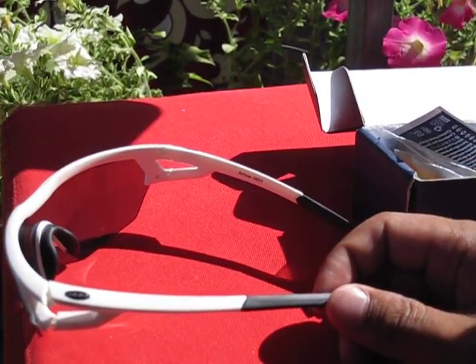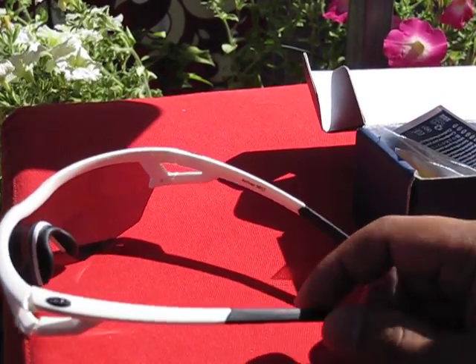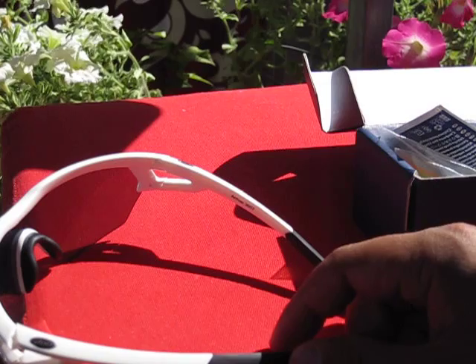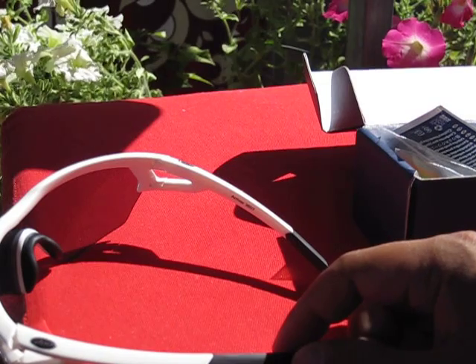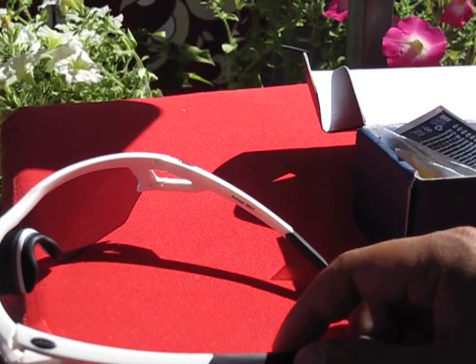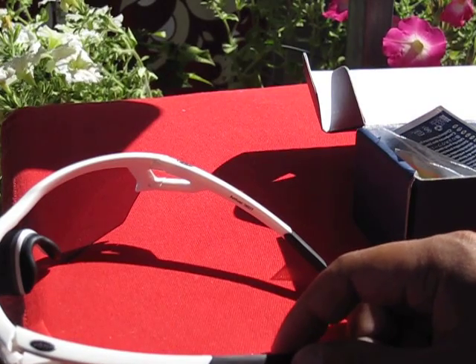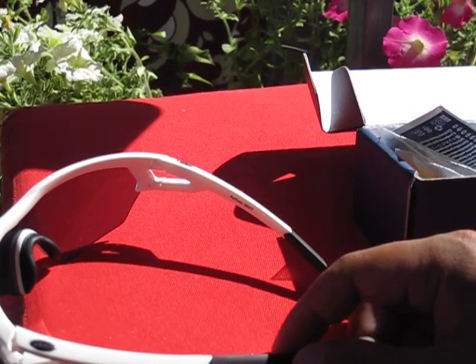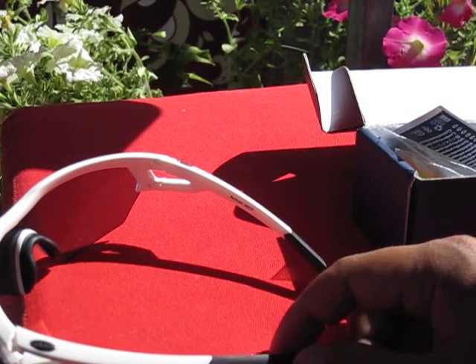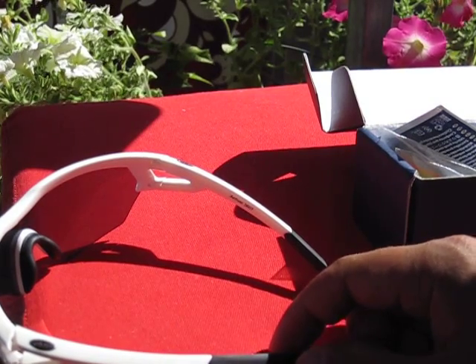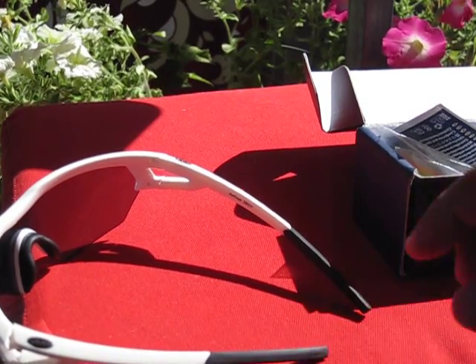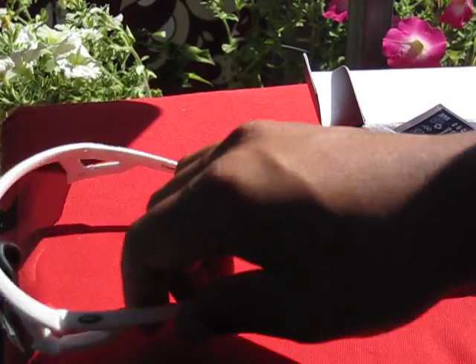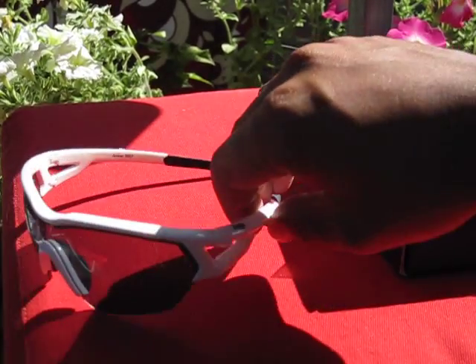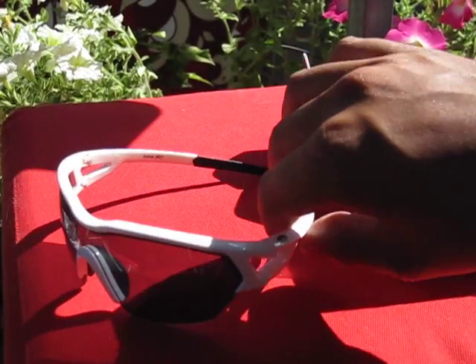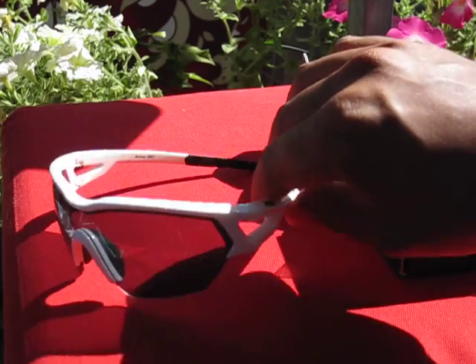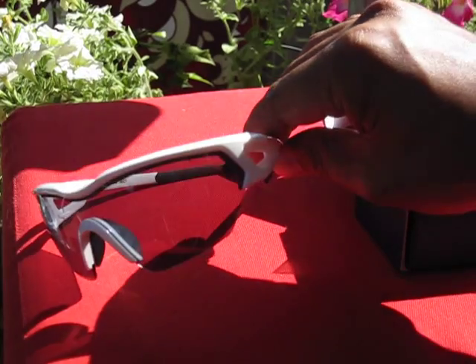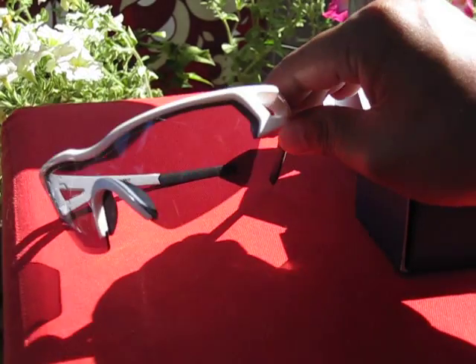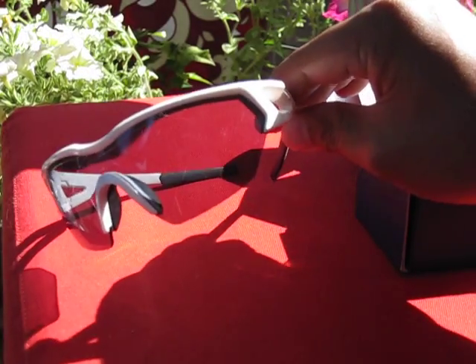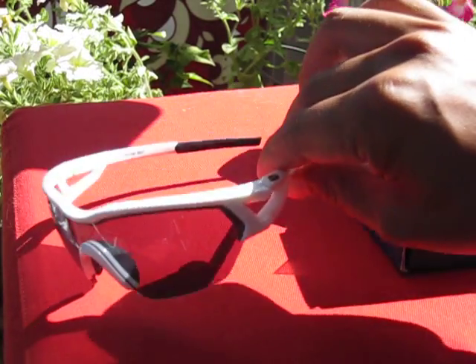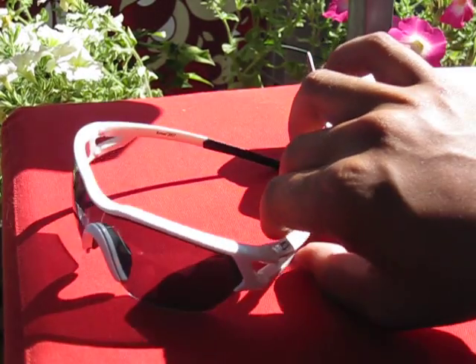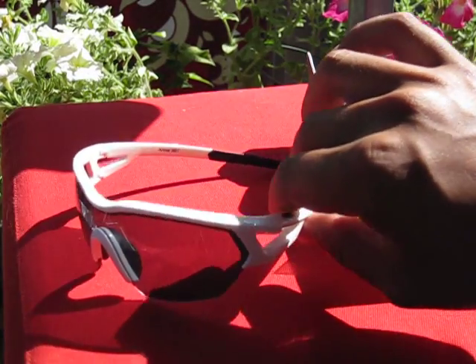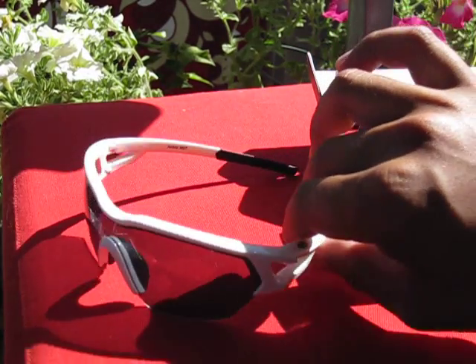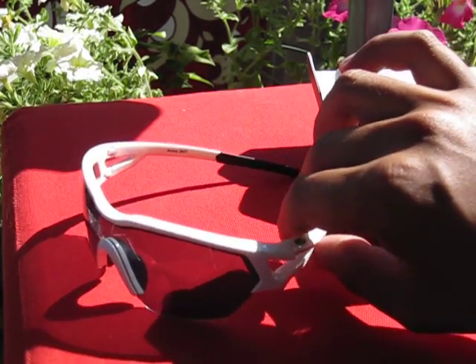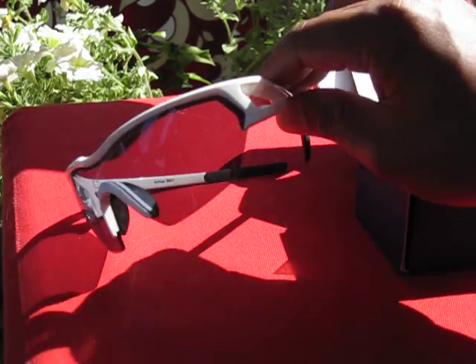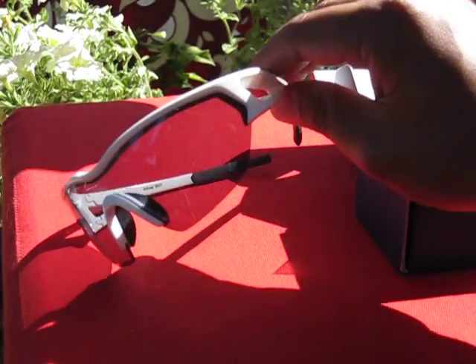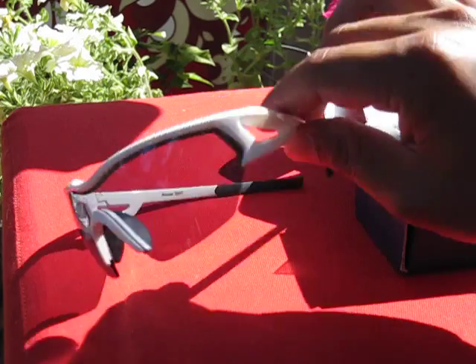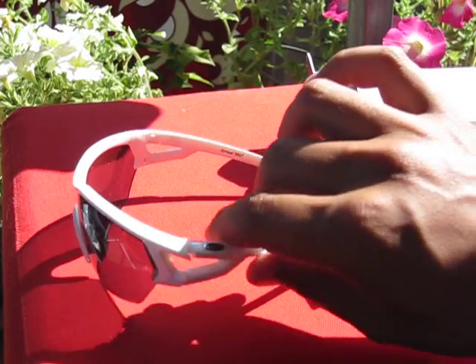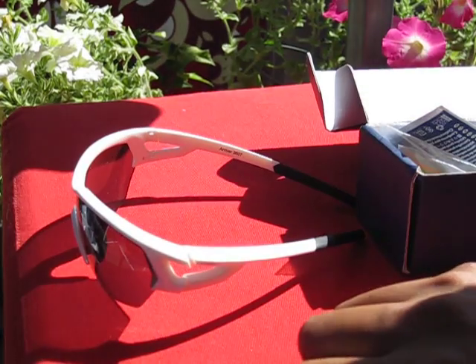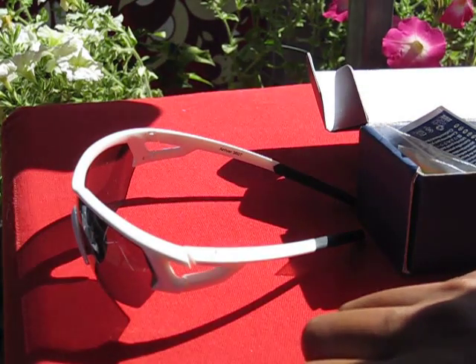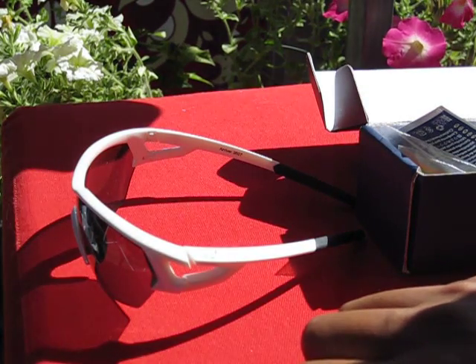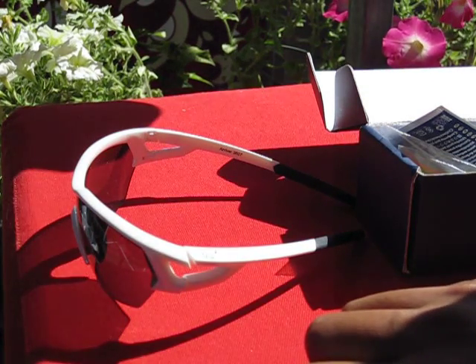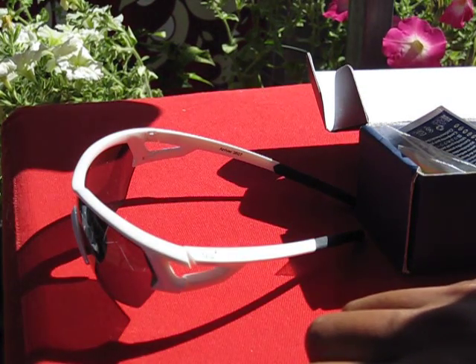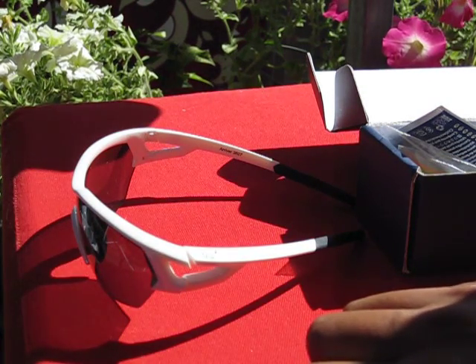The lenses are made of polycarbonate and have 100% UV protection. So here it is — the BBB Arriva sunglasses.